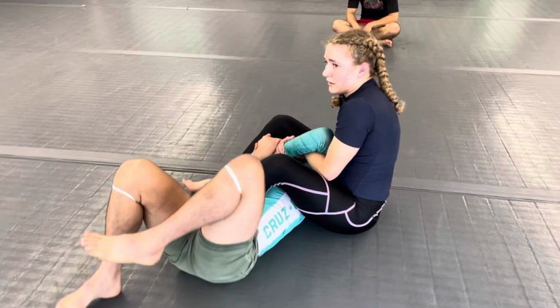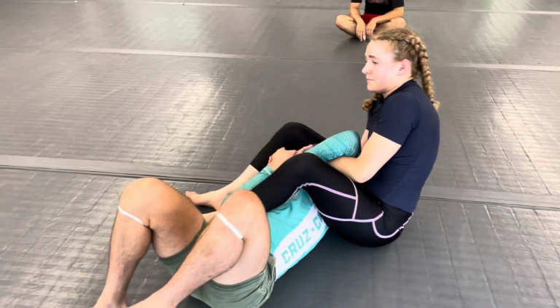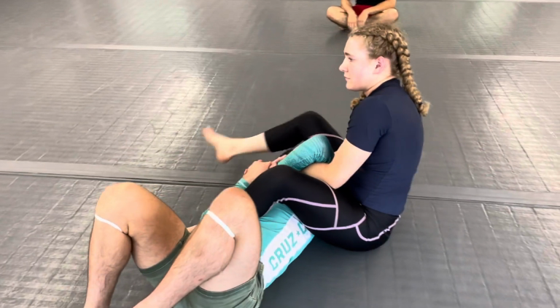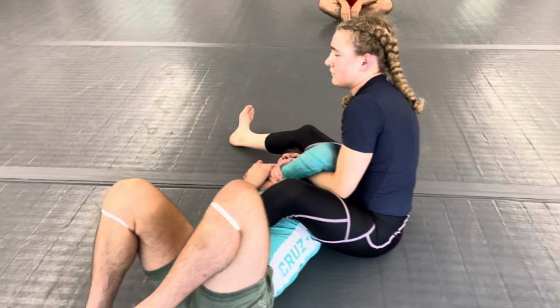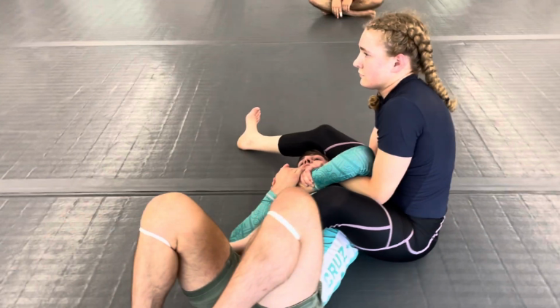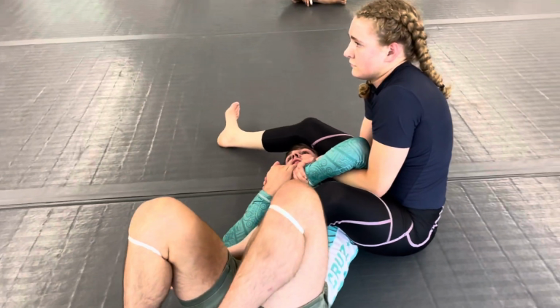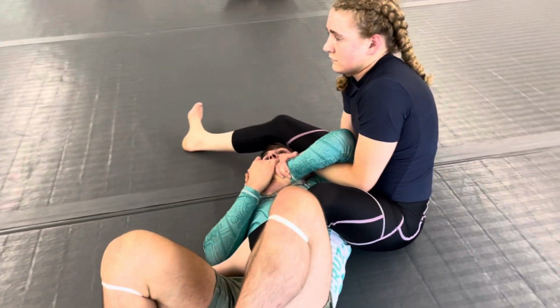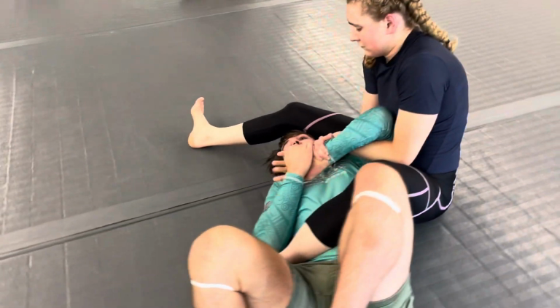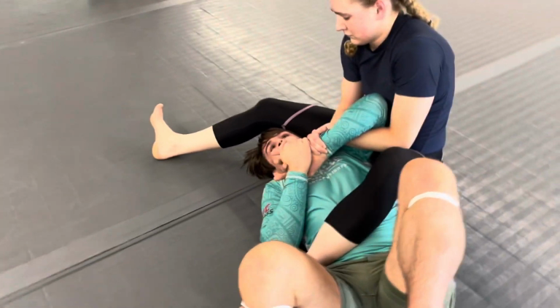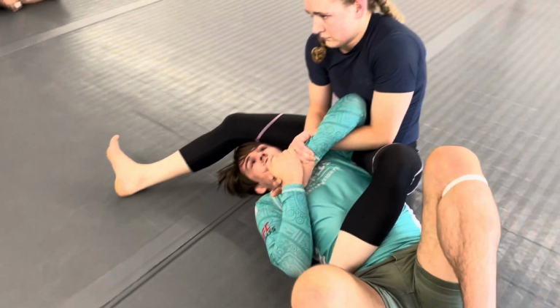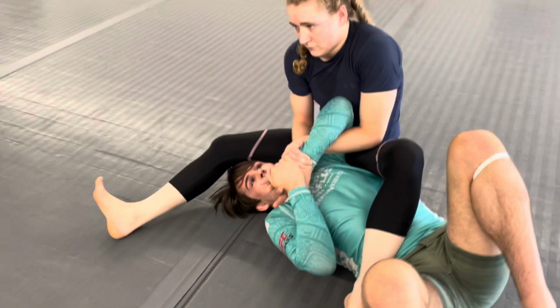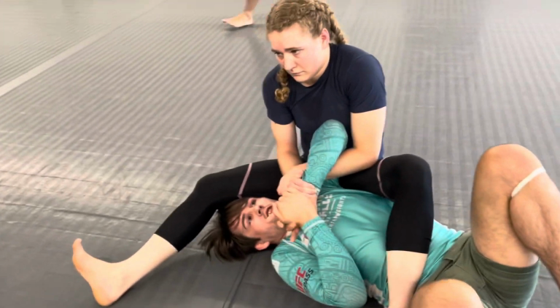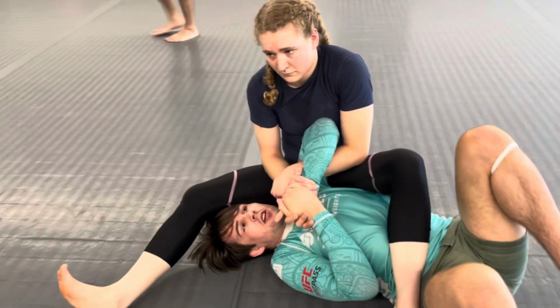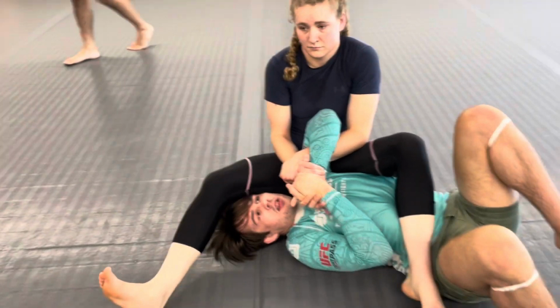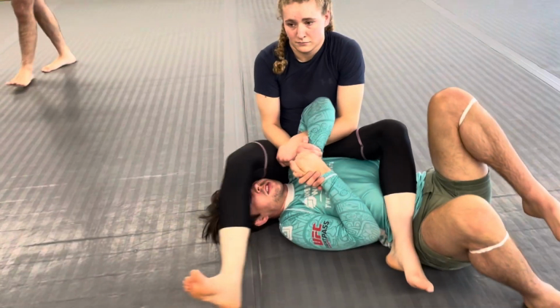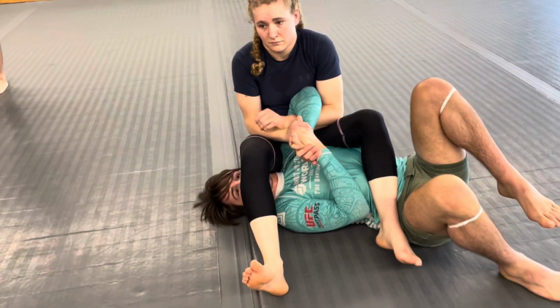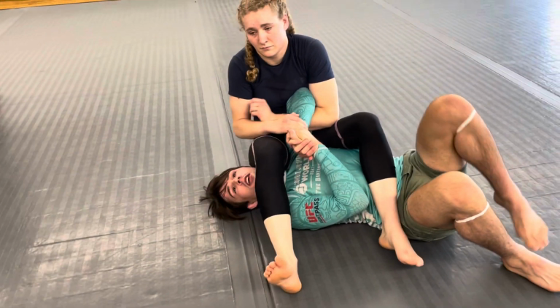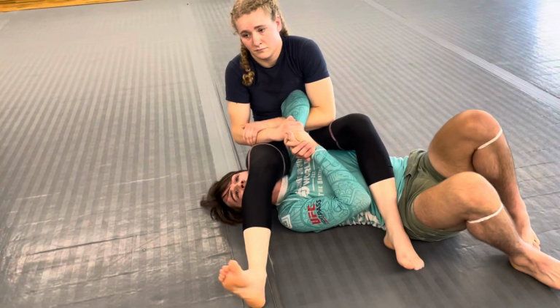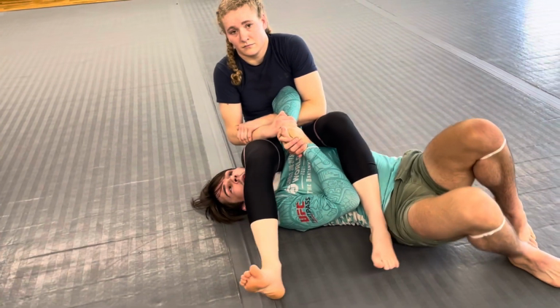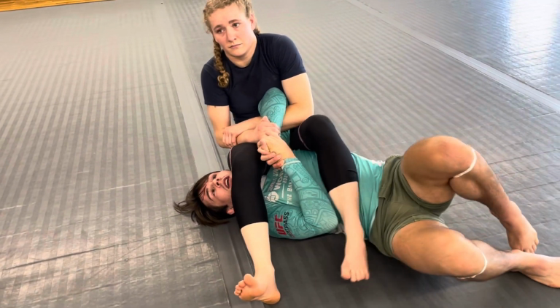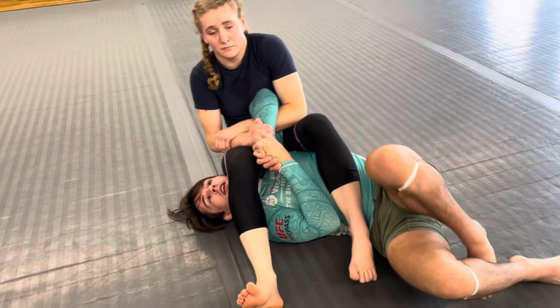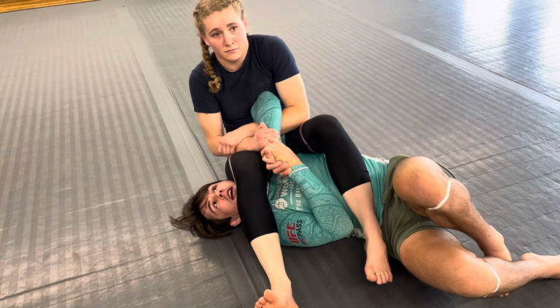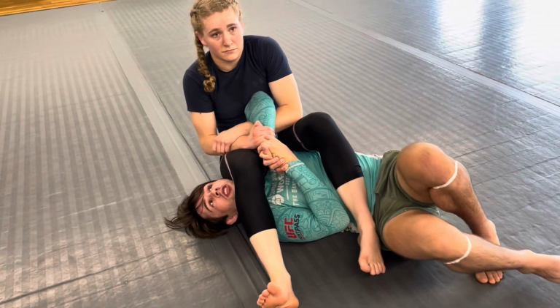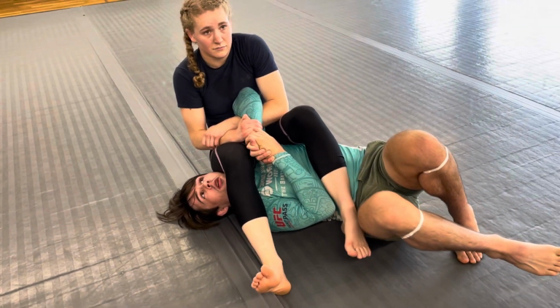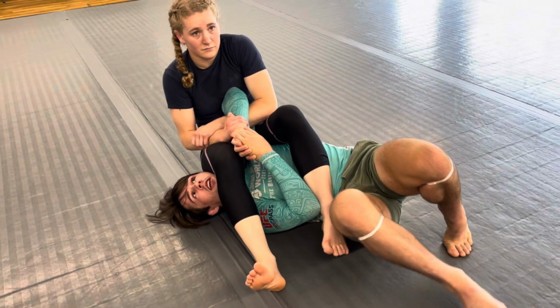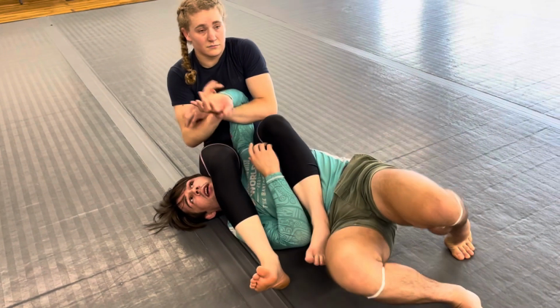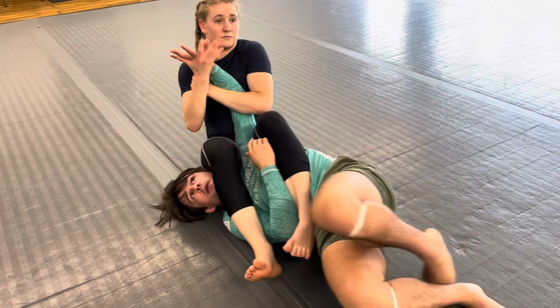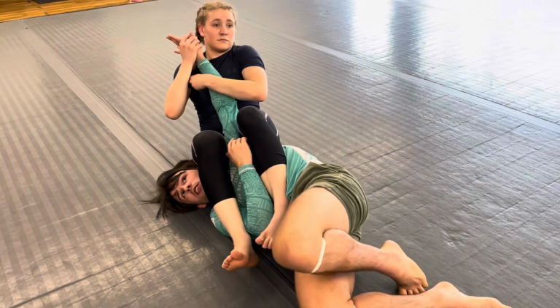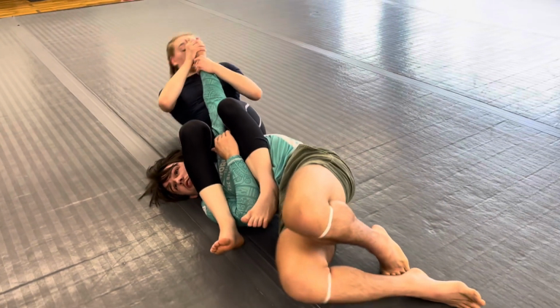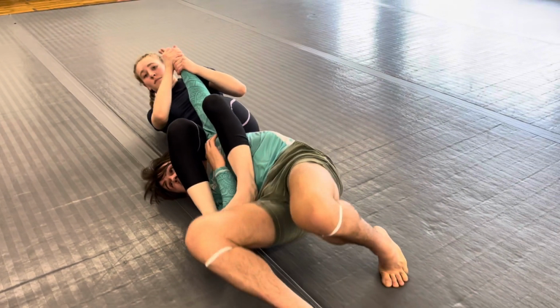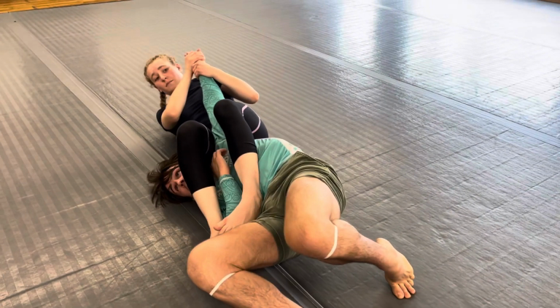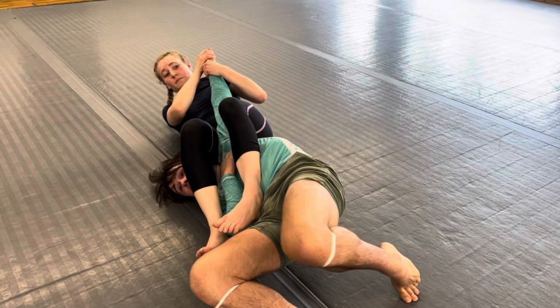Really quick, we're going to look at an escape from this armbar position. Aislinn is going to have her cross-faced leg over. From here, I'm going to initially go for the hitchhiker, but it's going to get blocked where she finds the angle.